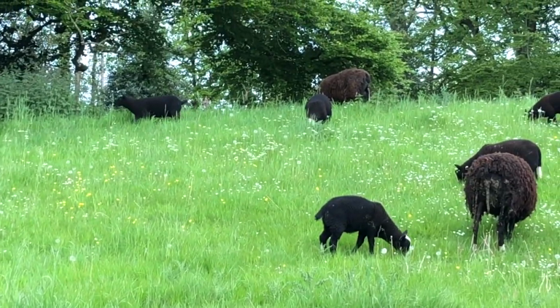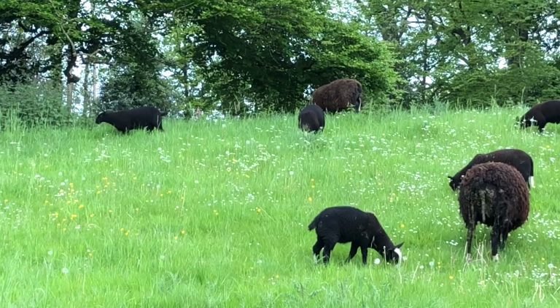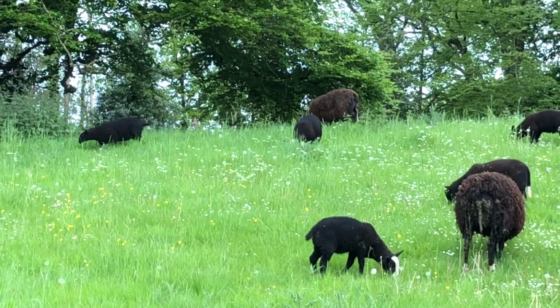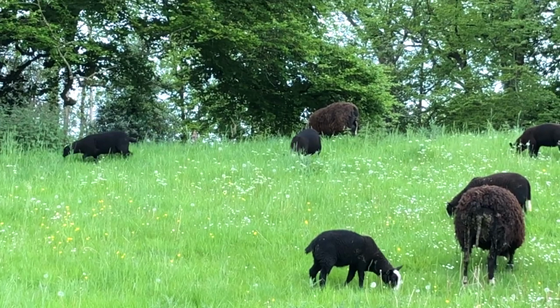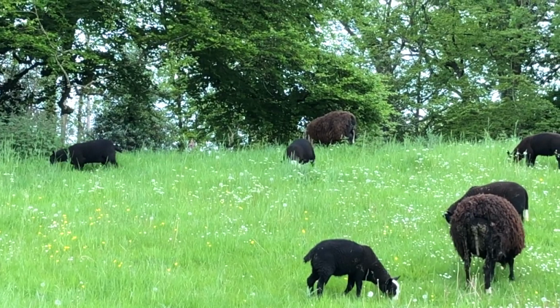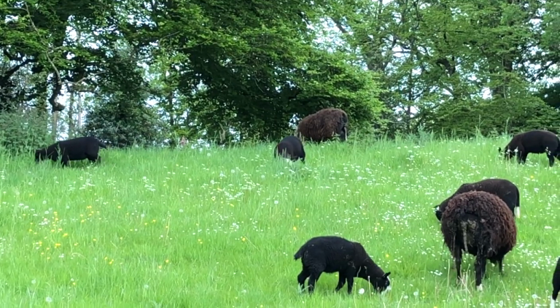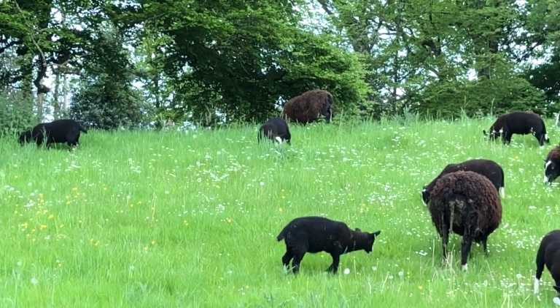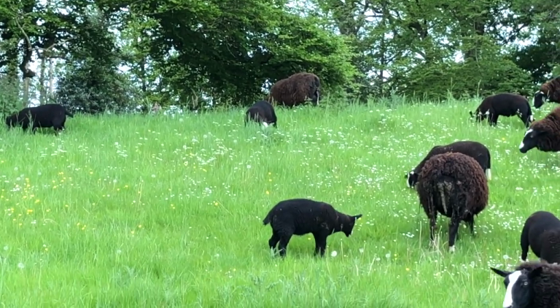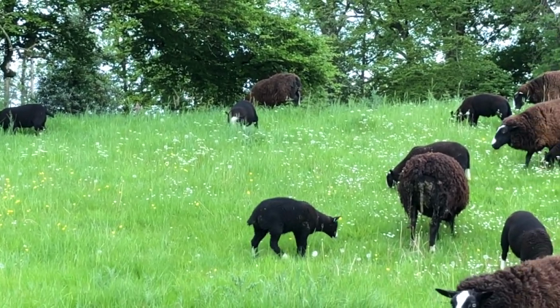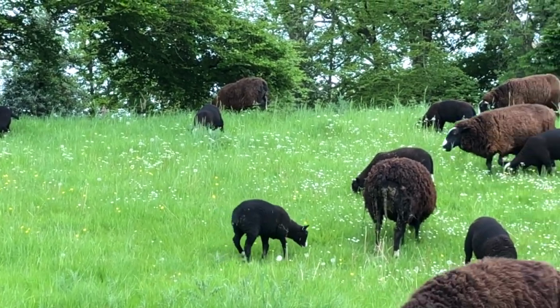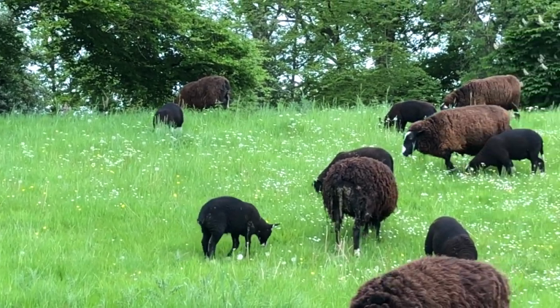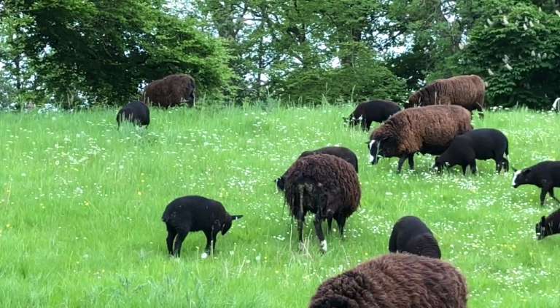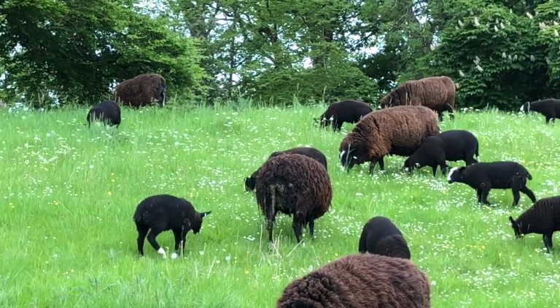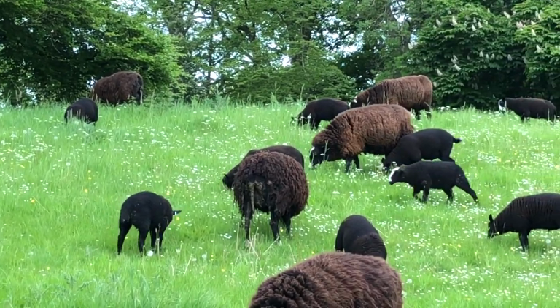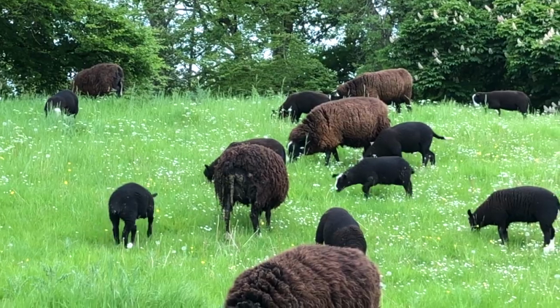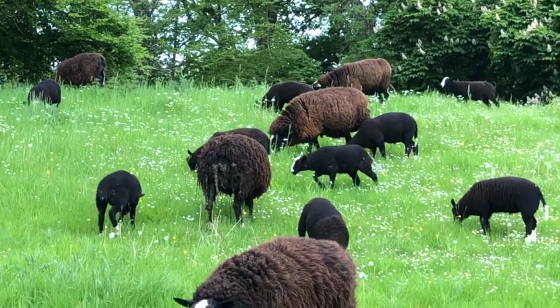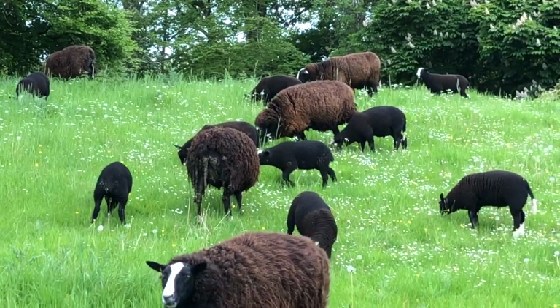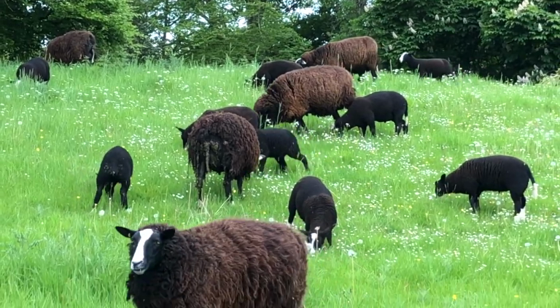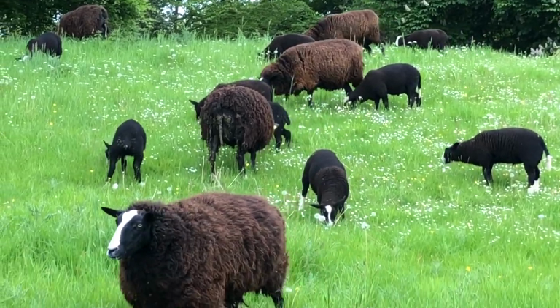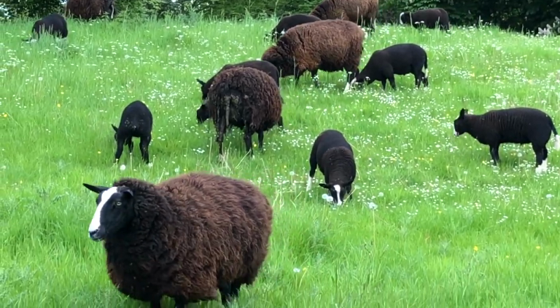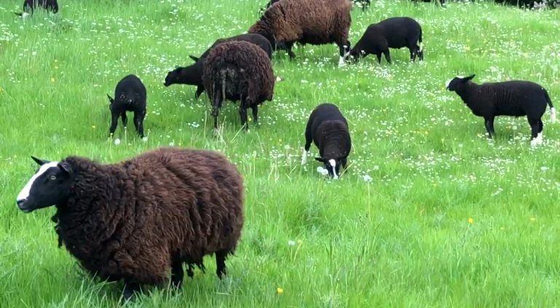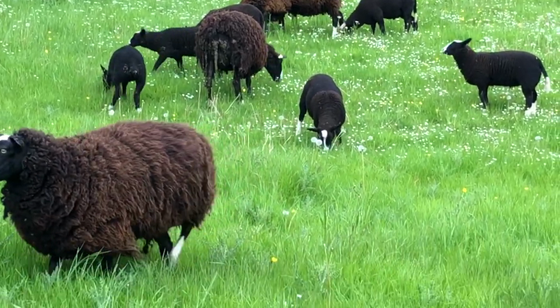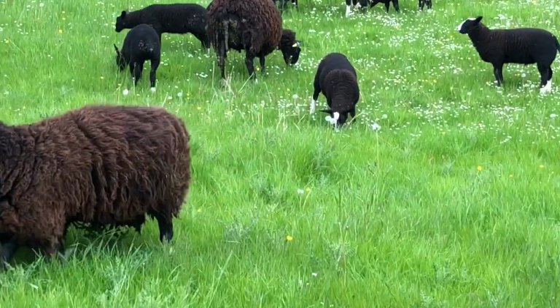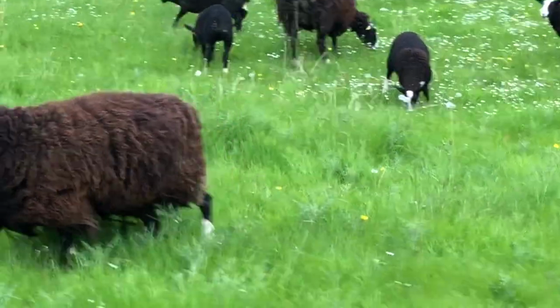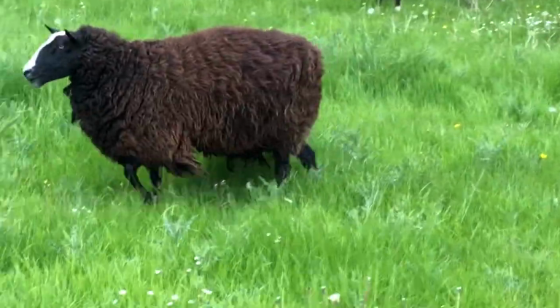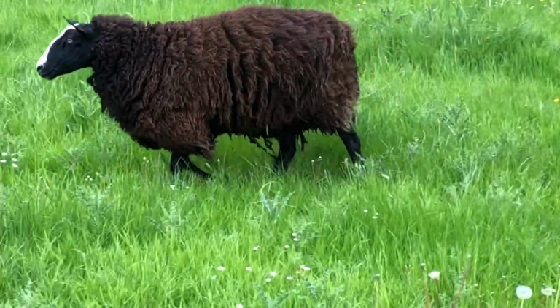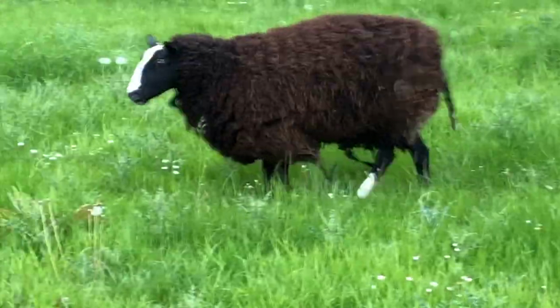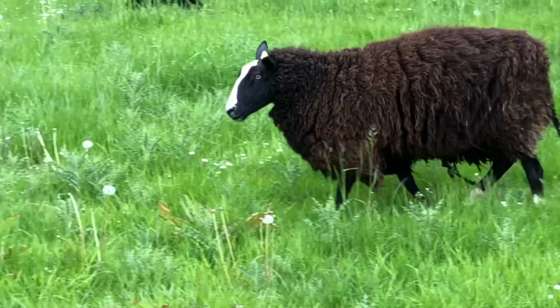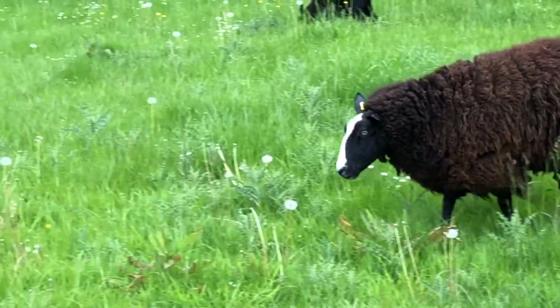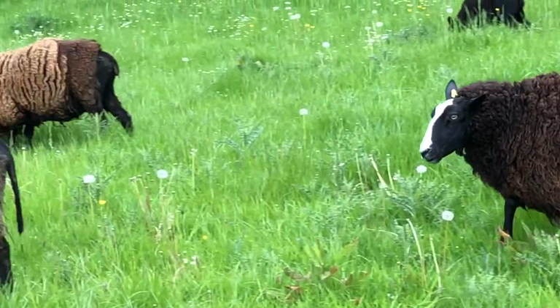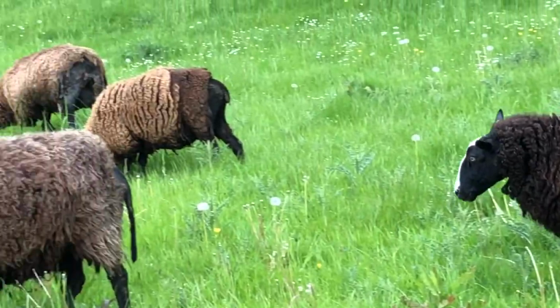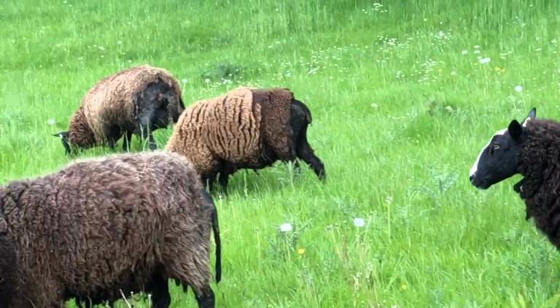You can see they're enjoying walking out into this field — a very diverse sward. You can see all the daisies up there on the side of the hill: daisies, dandelions, speedwell, all kinds of different herbs are in this field.